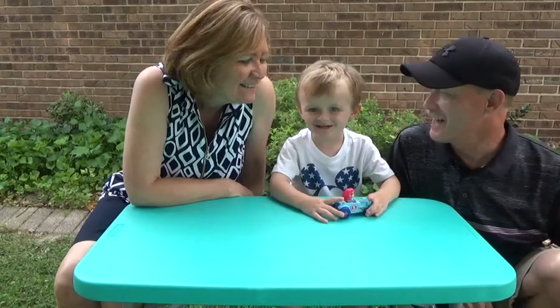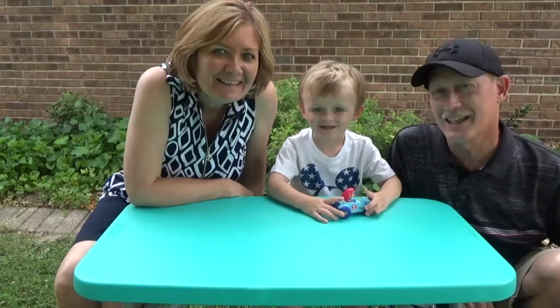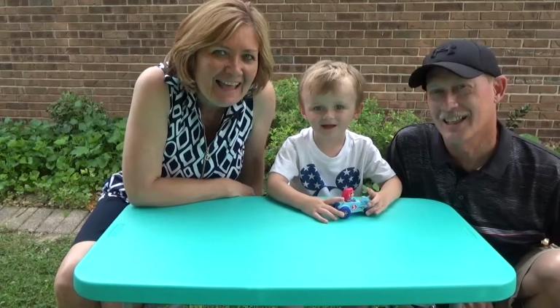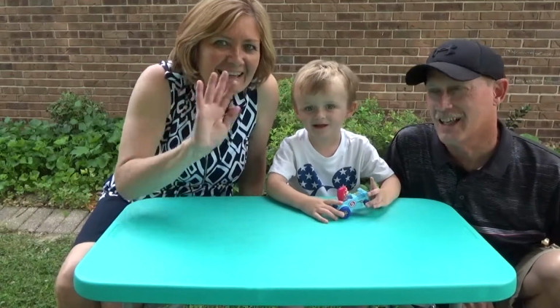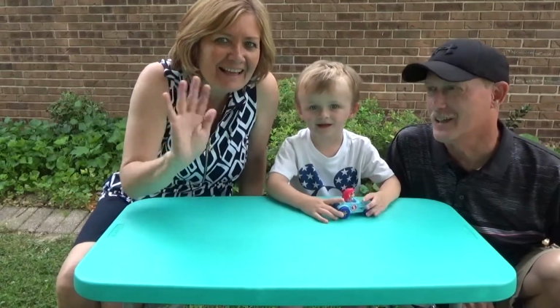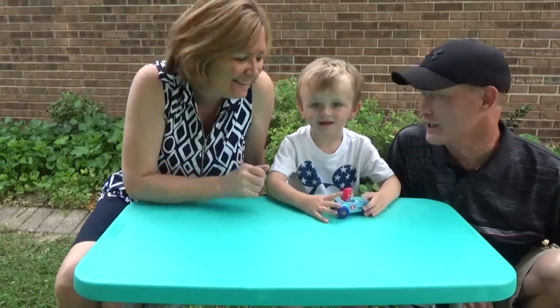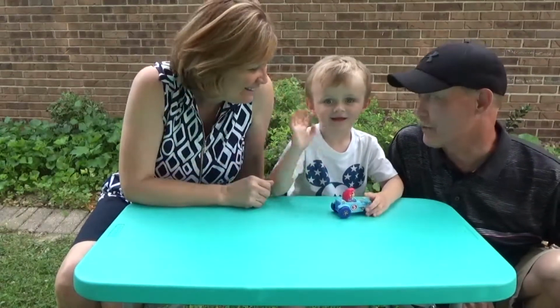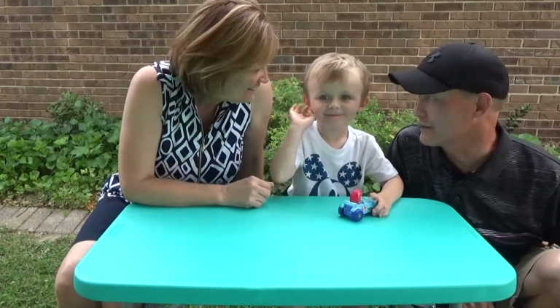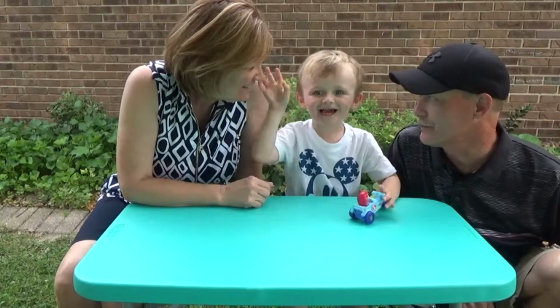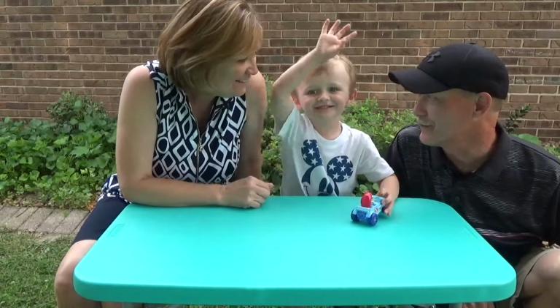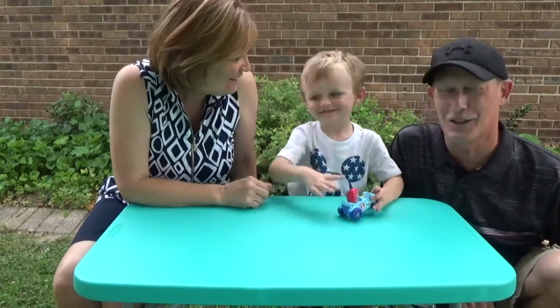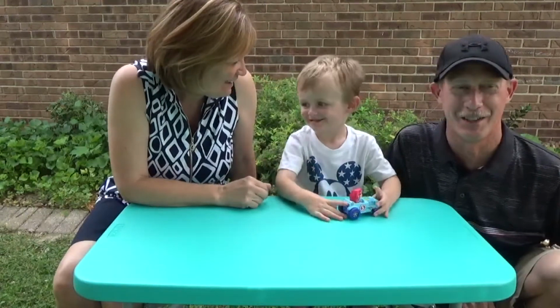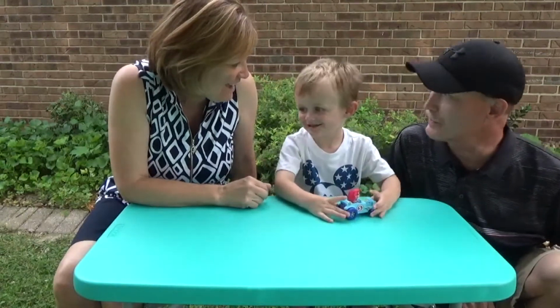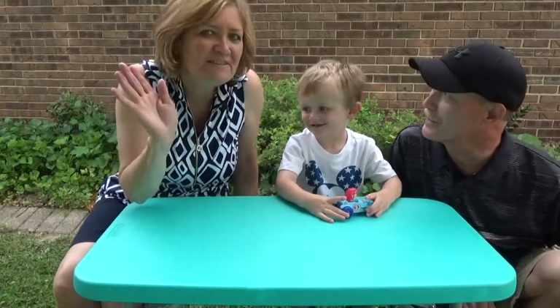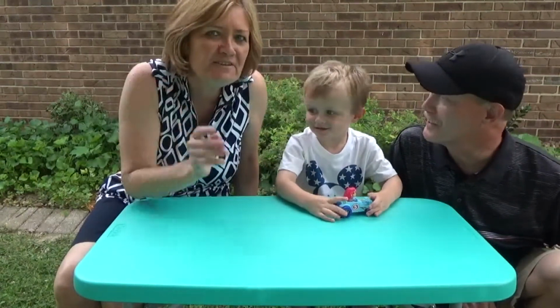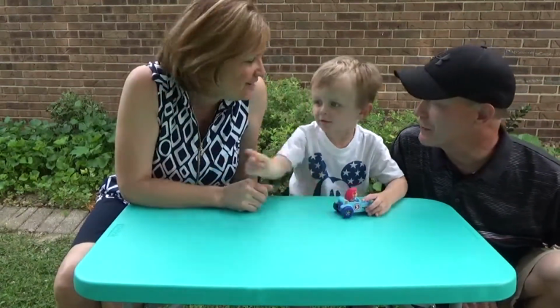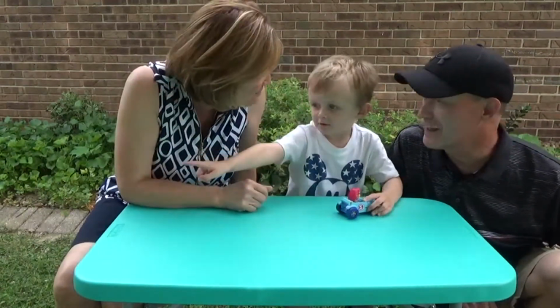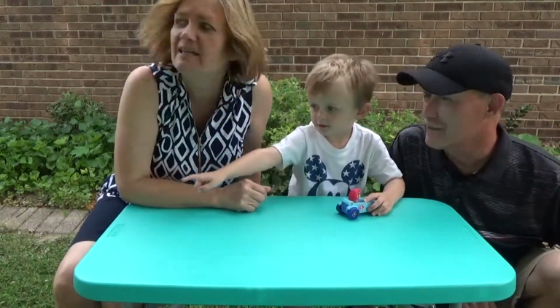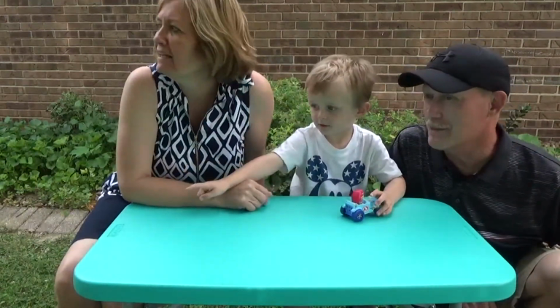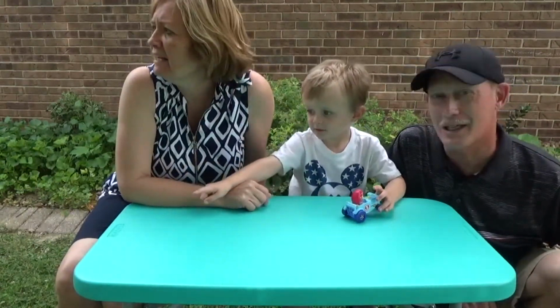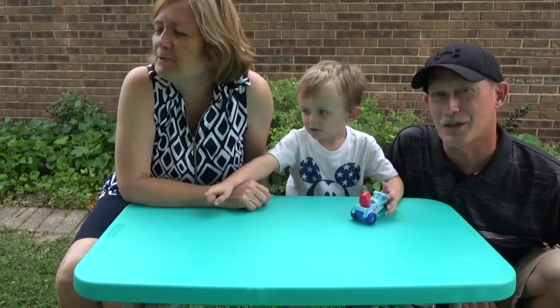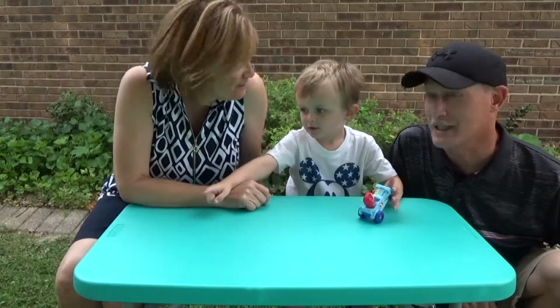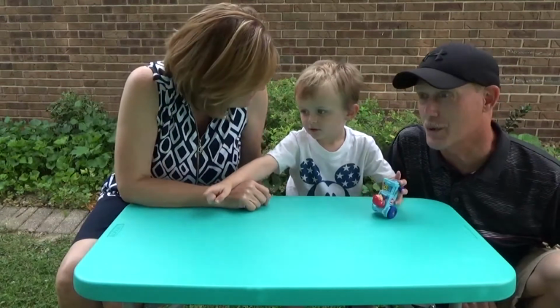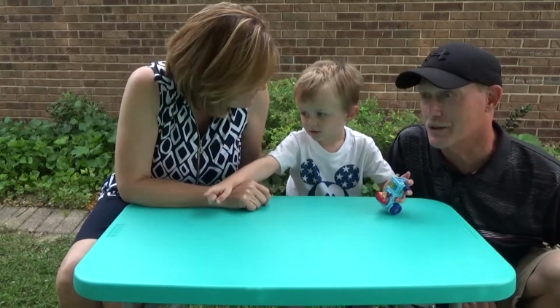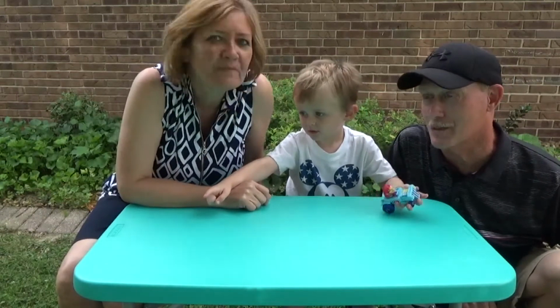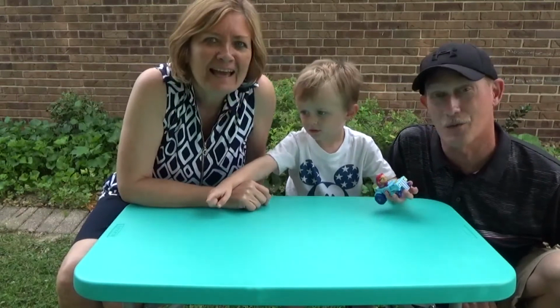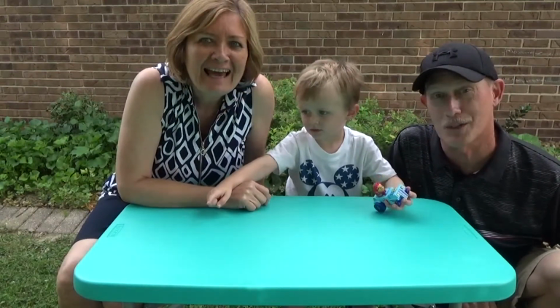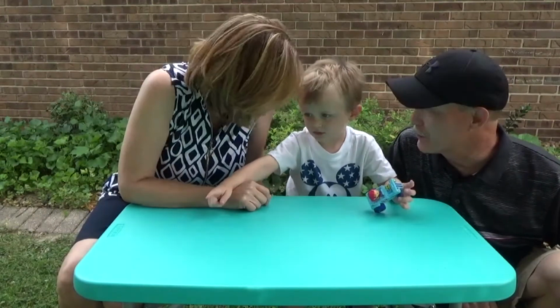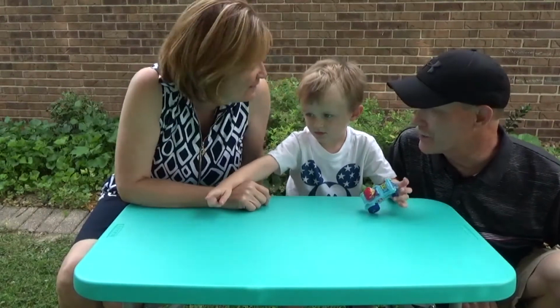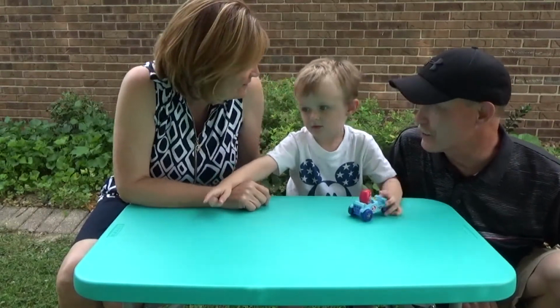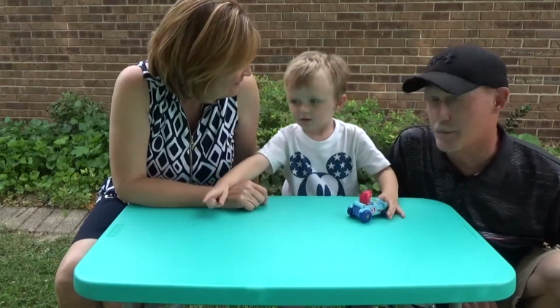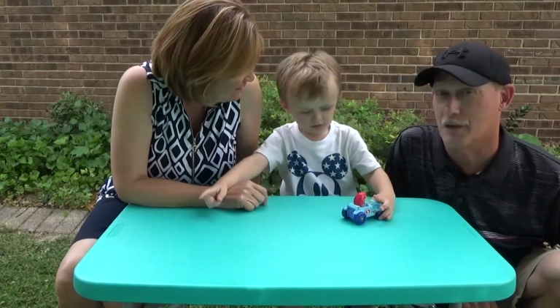Hi! Hi! Hey, who likes butterflies? I do! You do! Me too! I do too! And so does Mommy! Mommy likes butterflies too. He saw a bird over there. That bird likes worms. We're going to do something with butterflies.